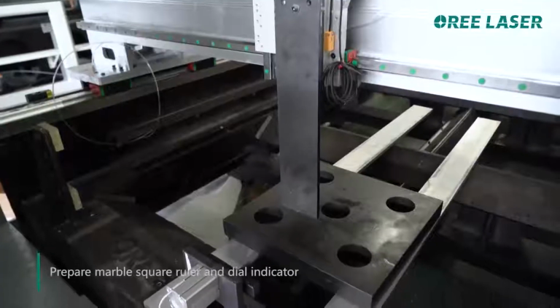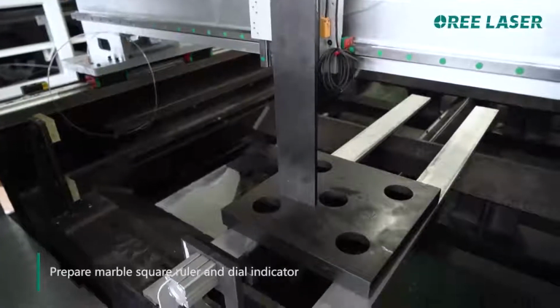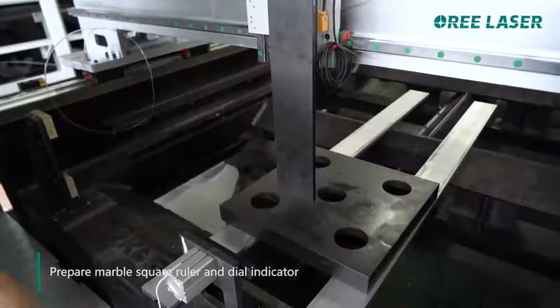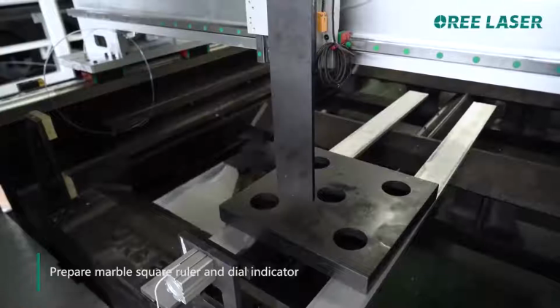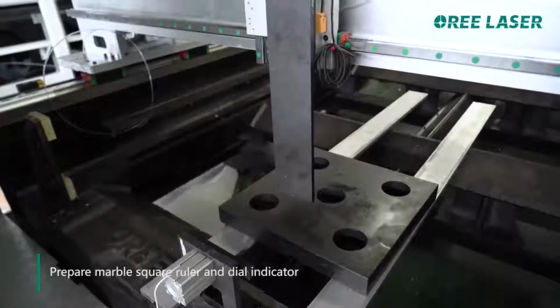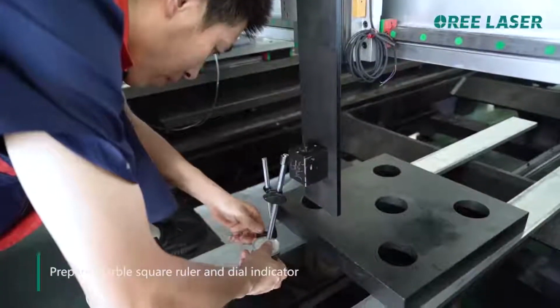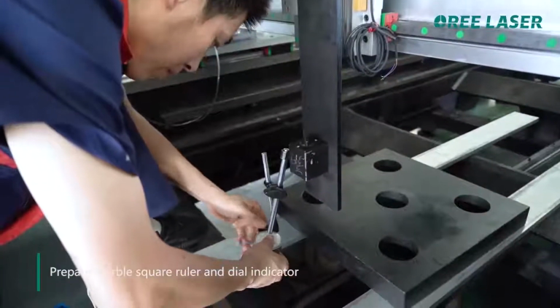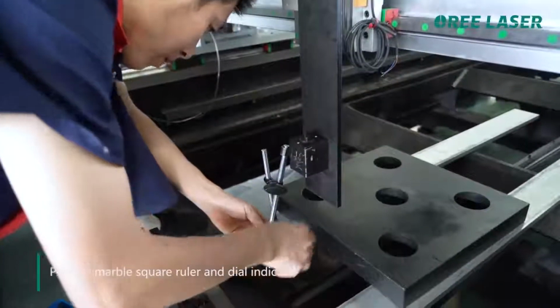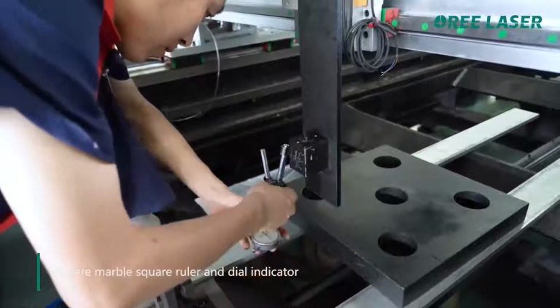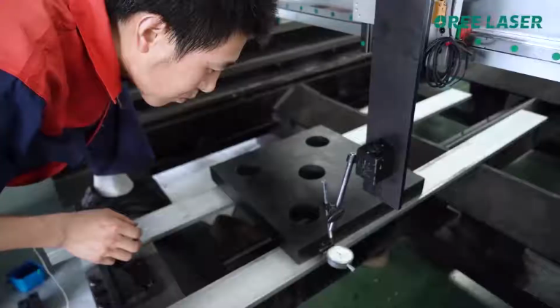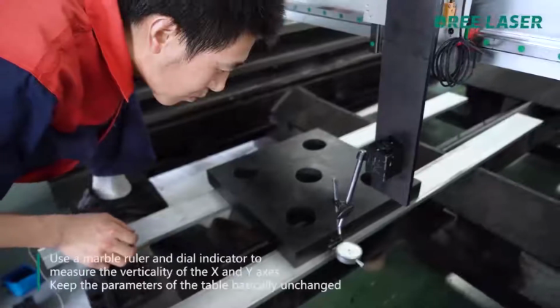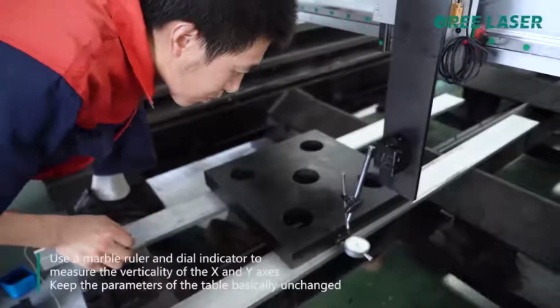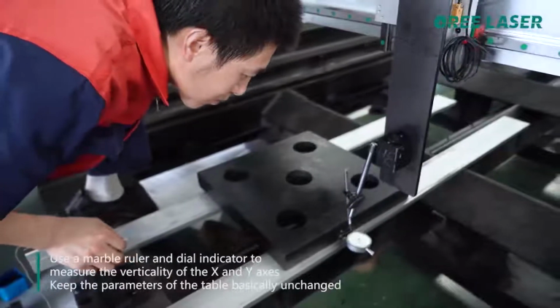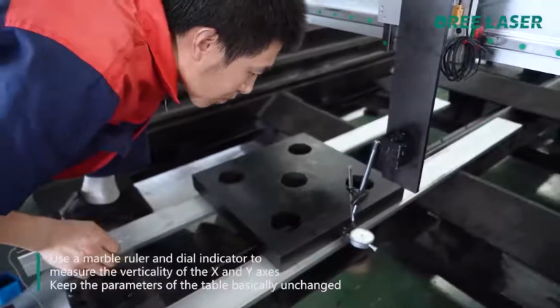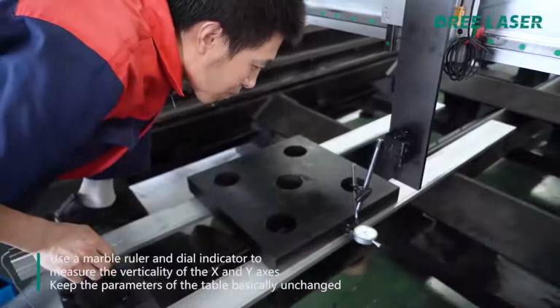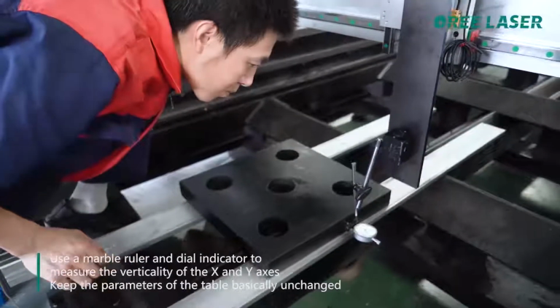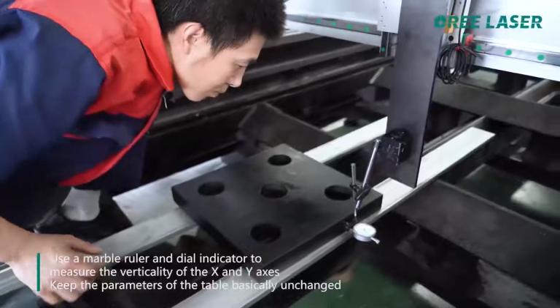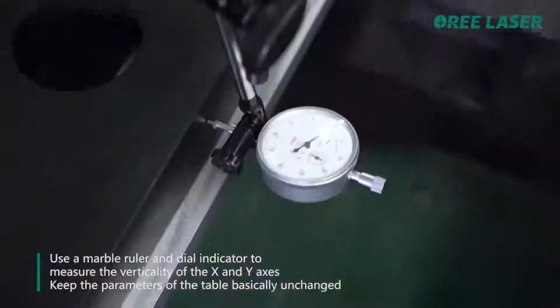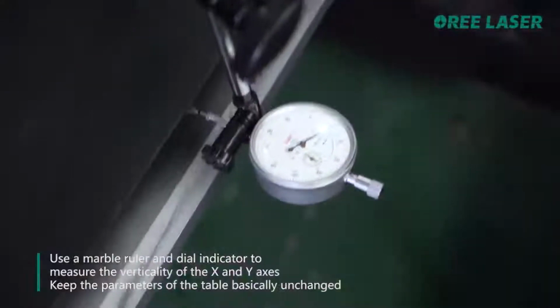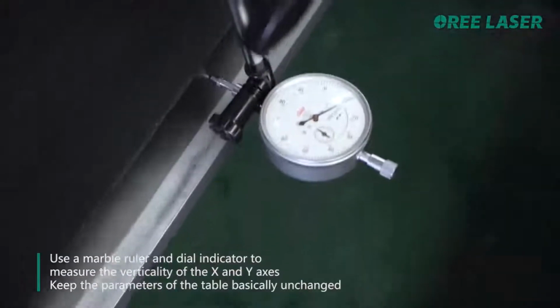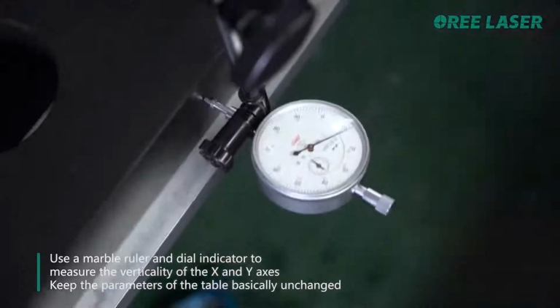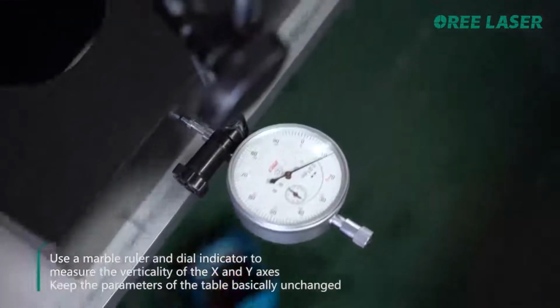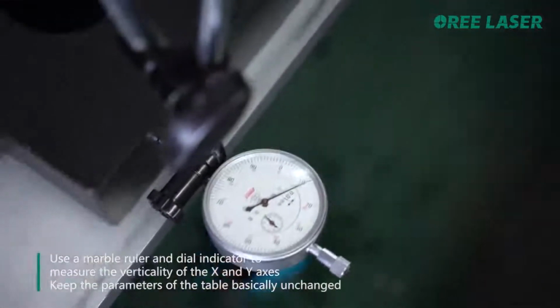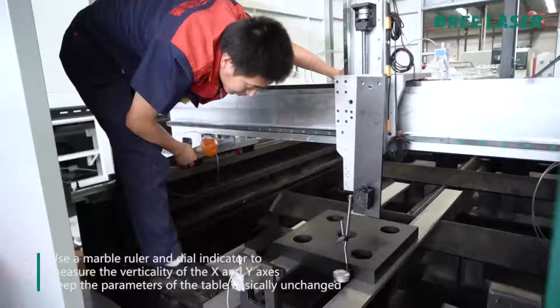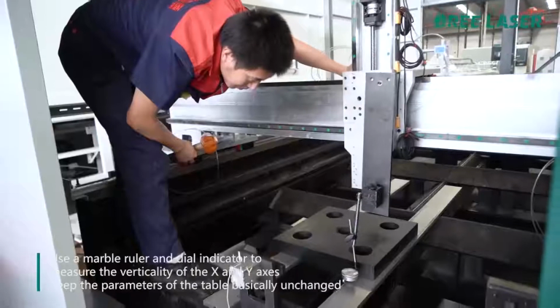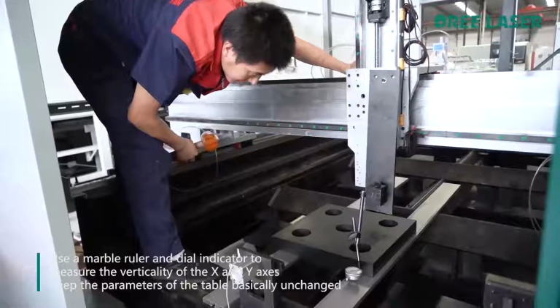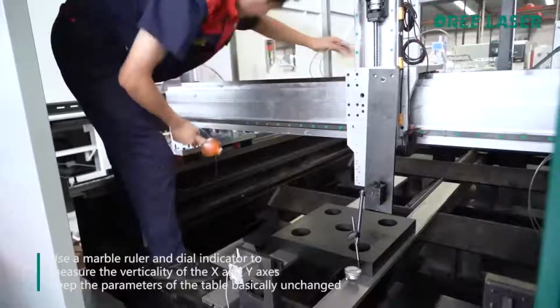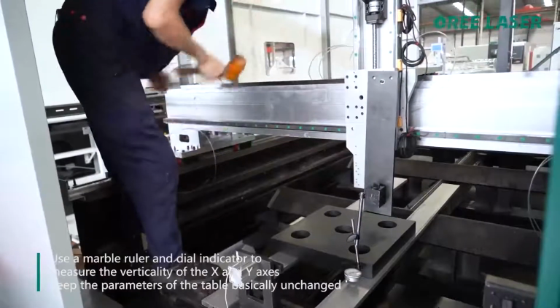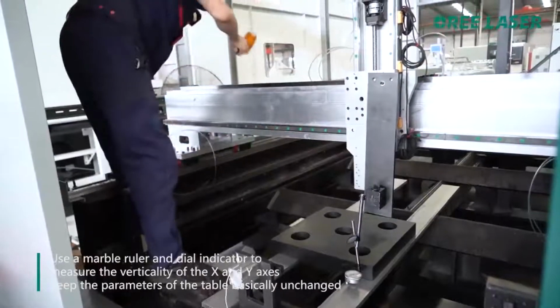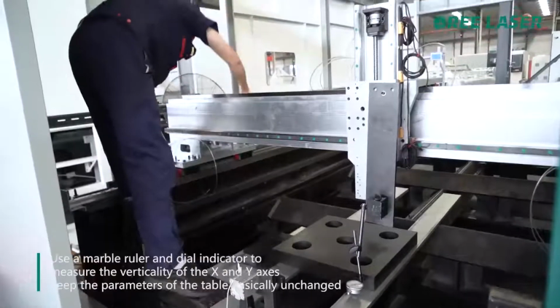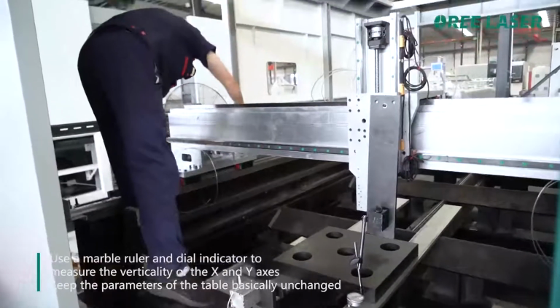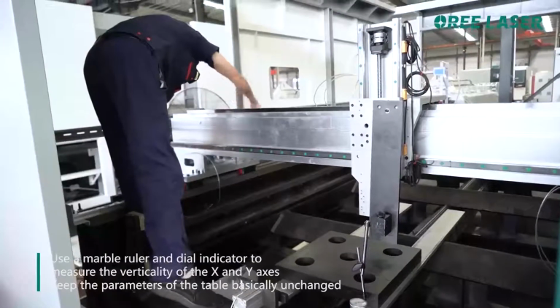Prepare a marble square ruler and dial indicator. Use the marble ruler and dial indicator to measure the verticality of the X and Y axis. Keep the parameters of the table physically unchanged.